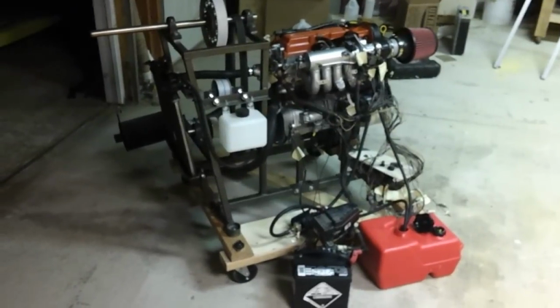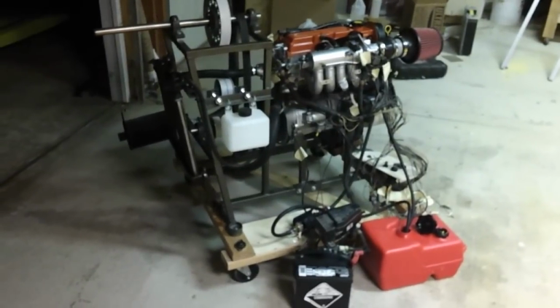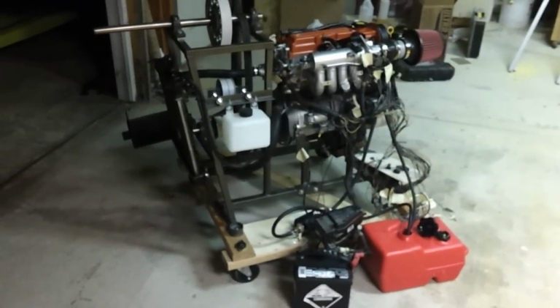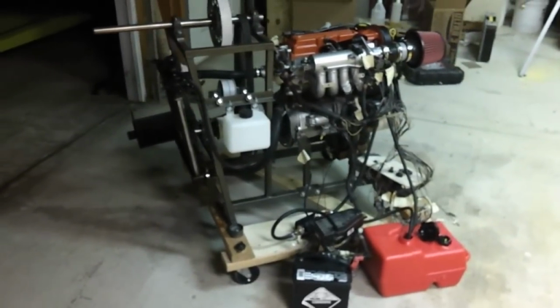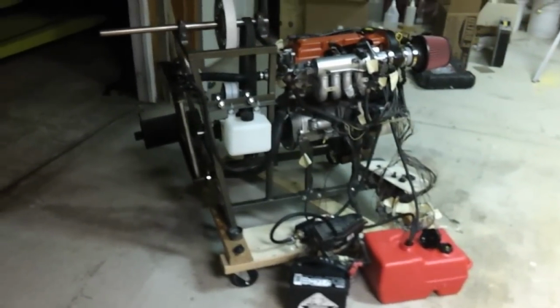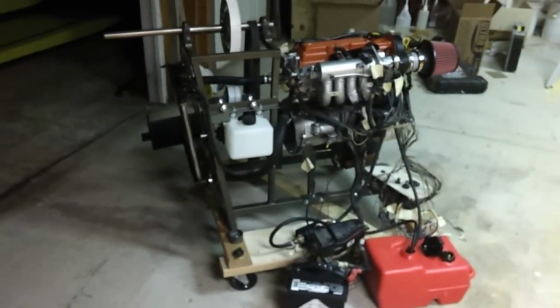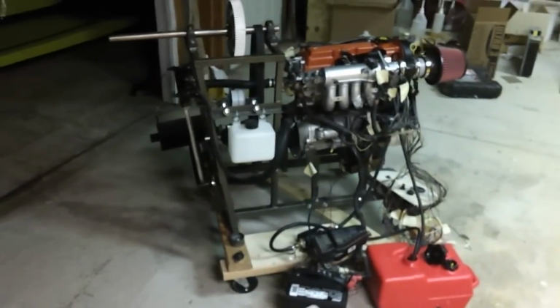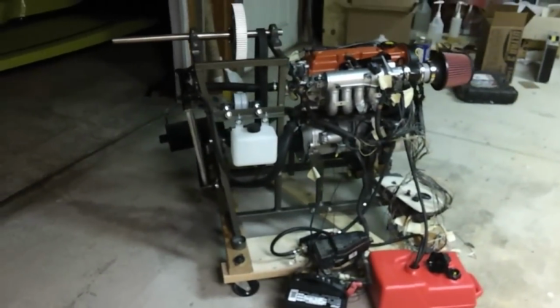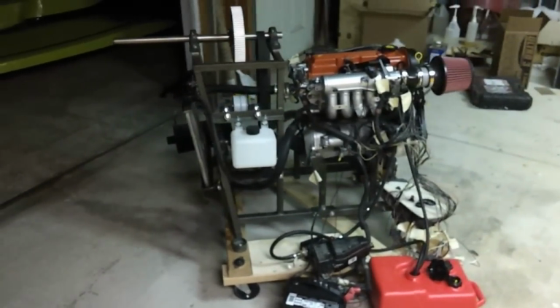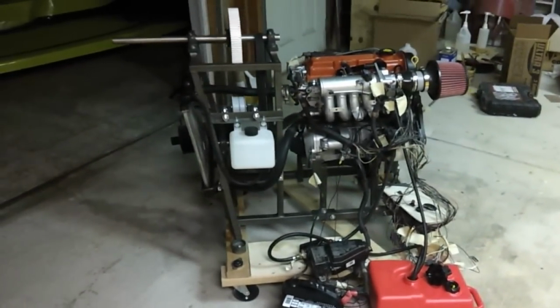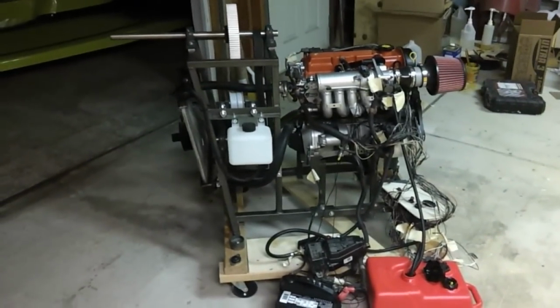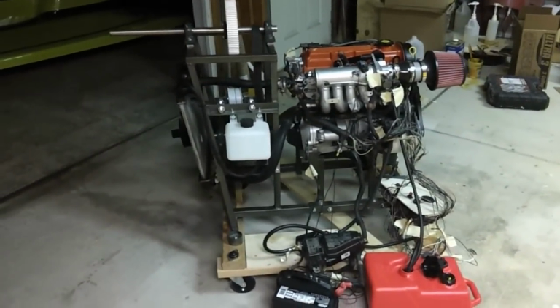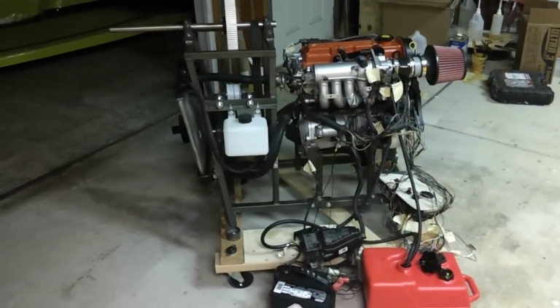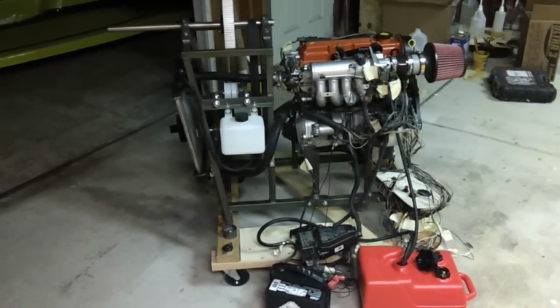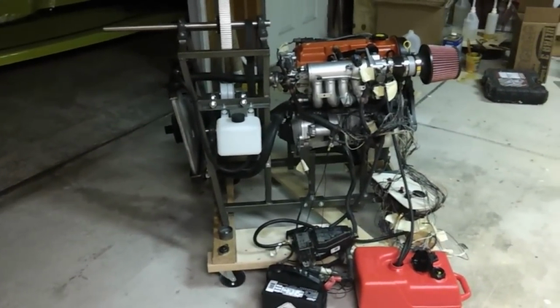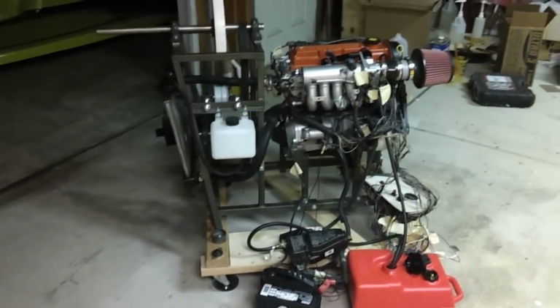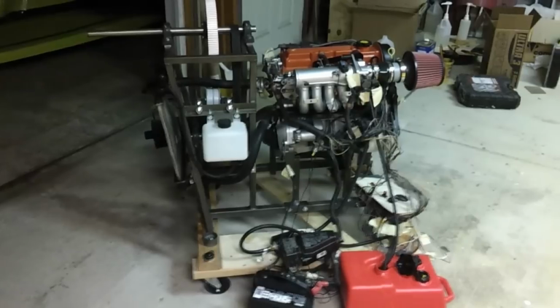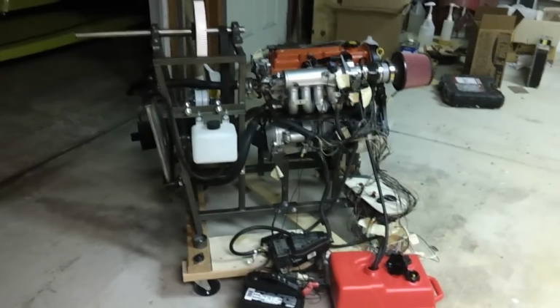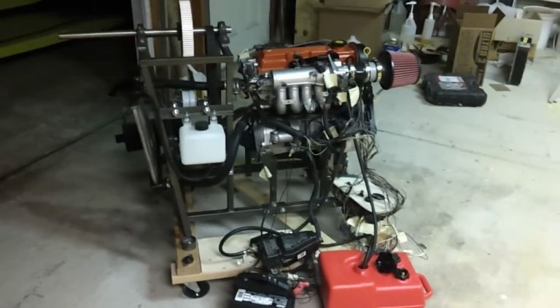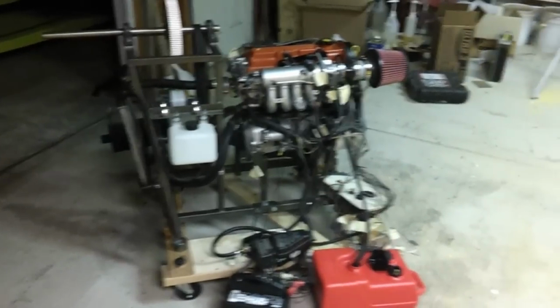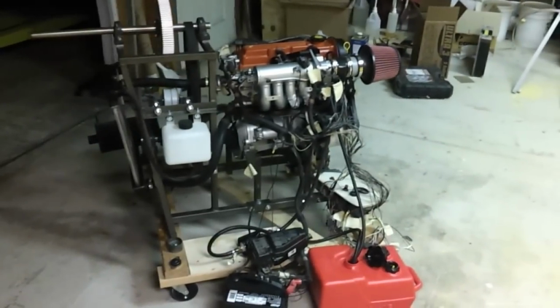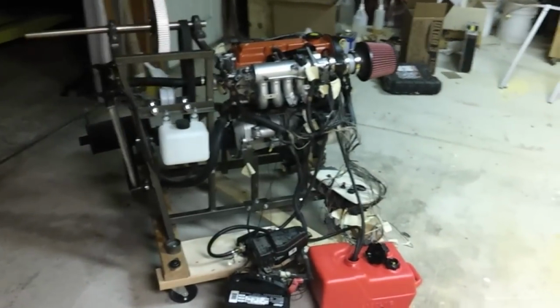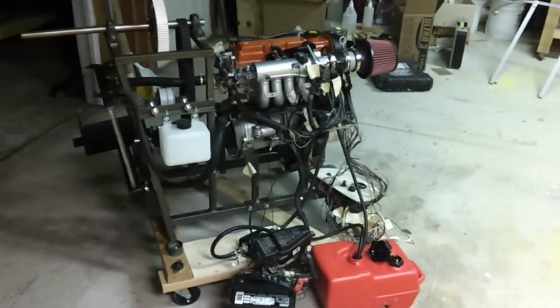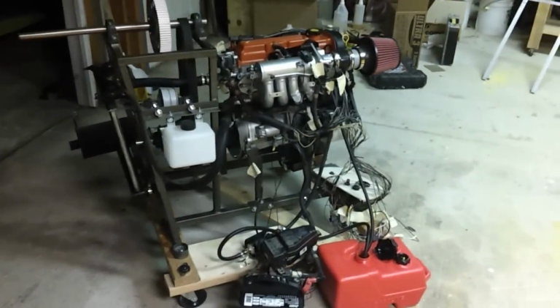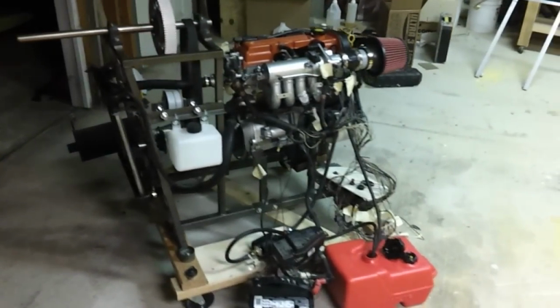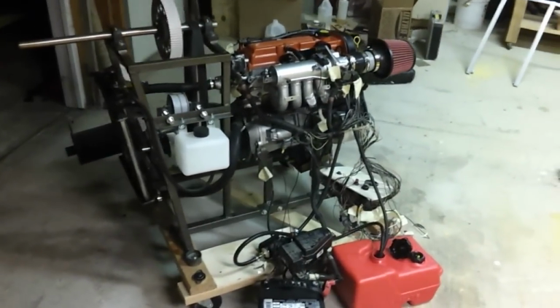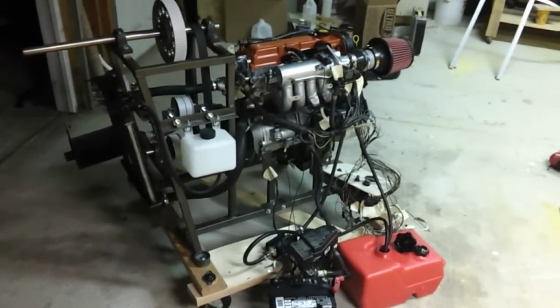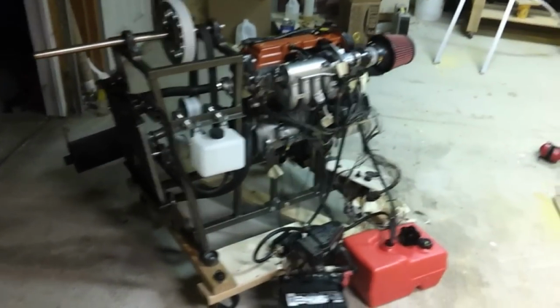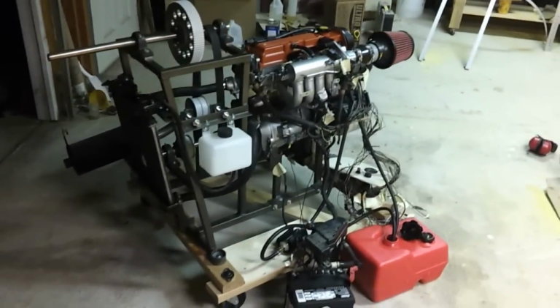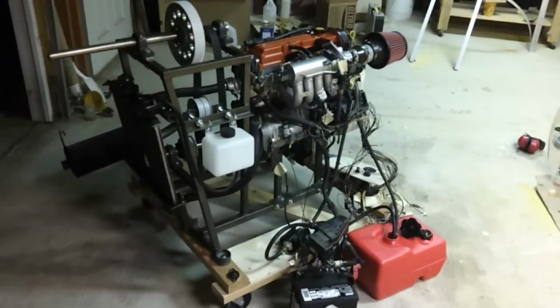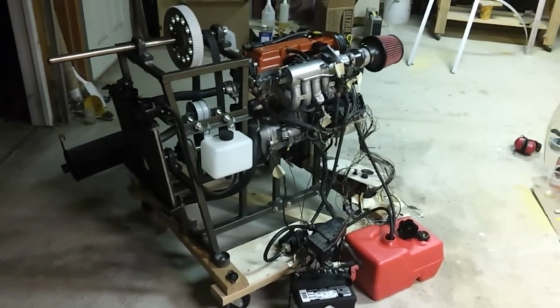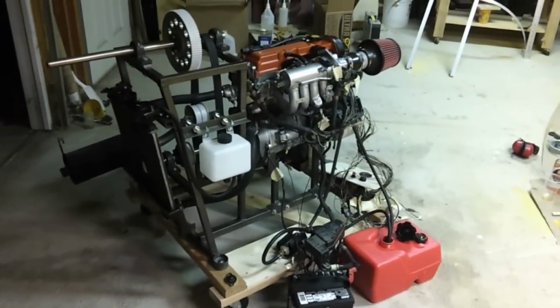Hi guys, this is Ben from Houston, Texas, and this is my Suzuki engine I've been working on off and on for about a year or so now. It's been out of the car for a while. Finally got it running today for the first time — I thought I'd share a few pictures and video of it.